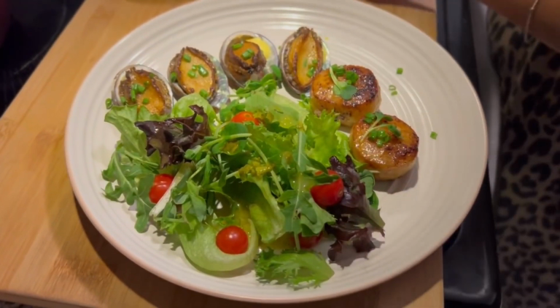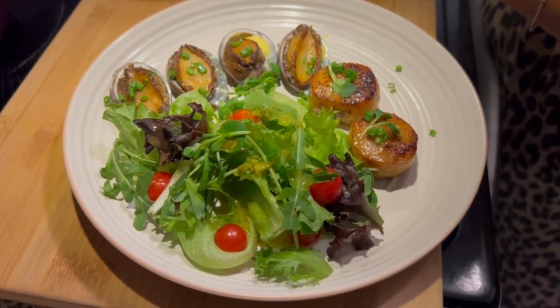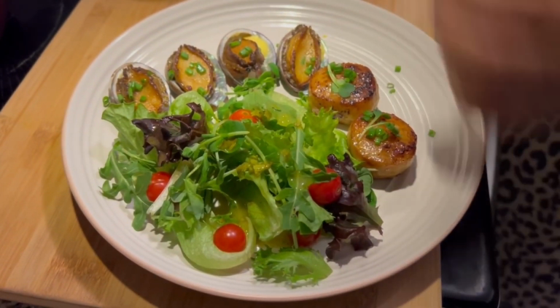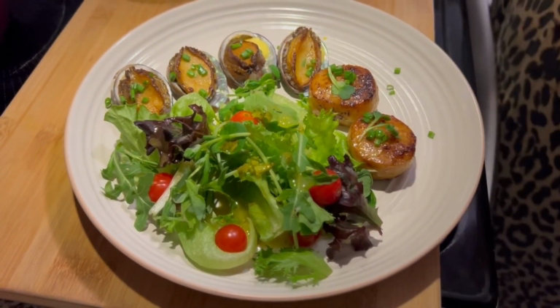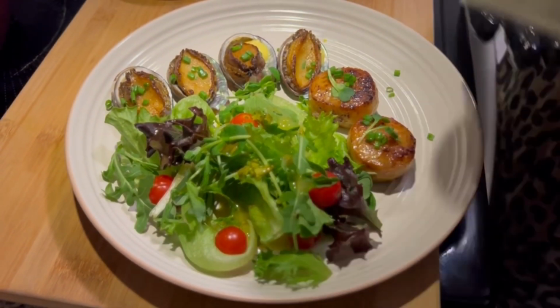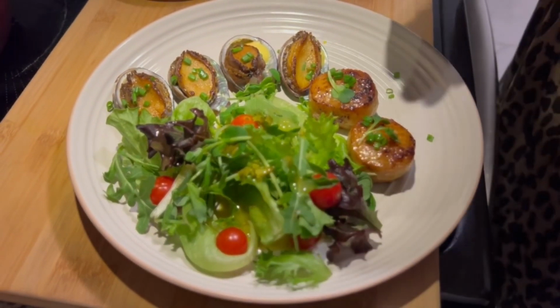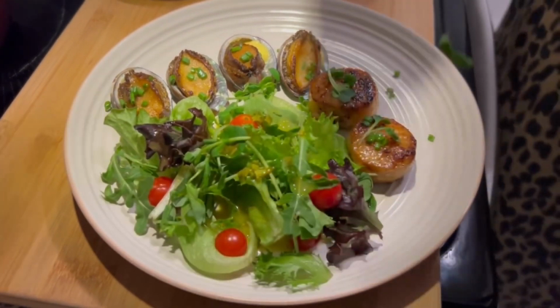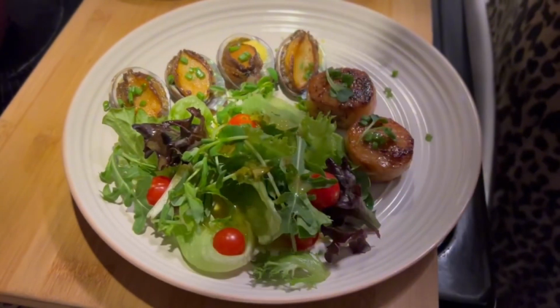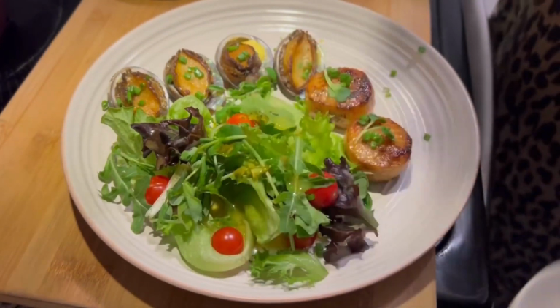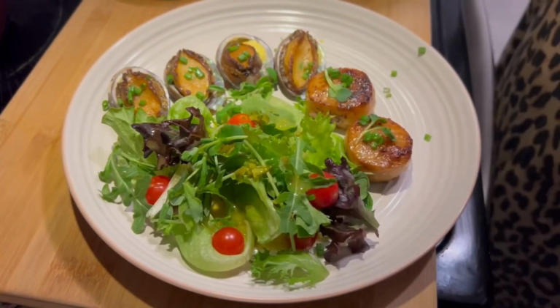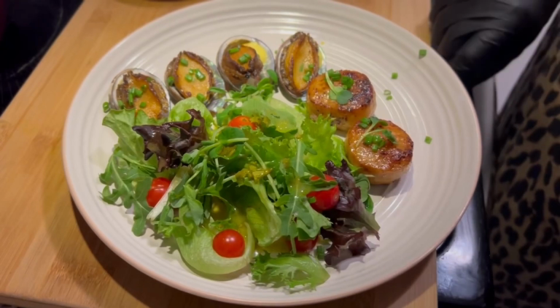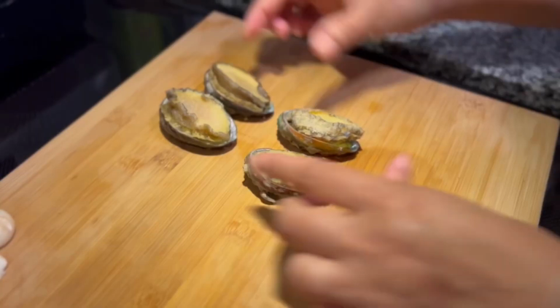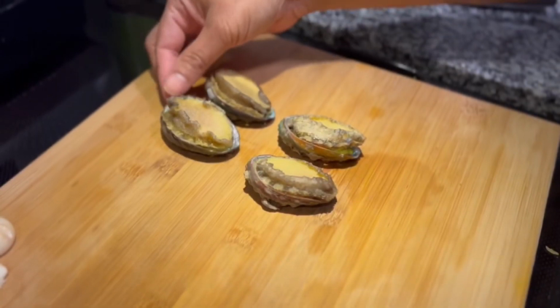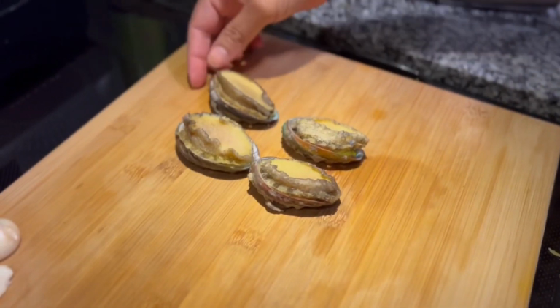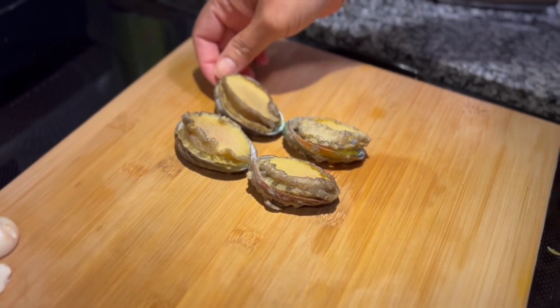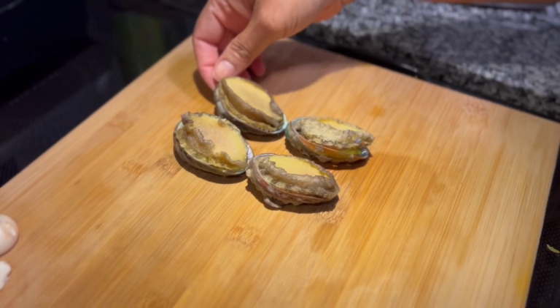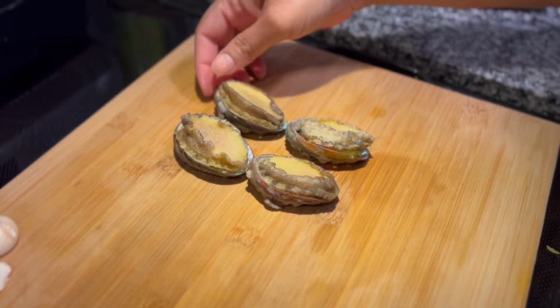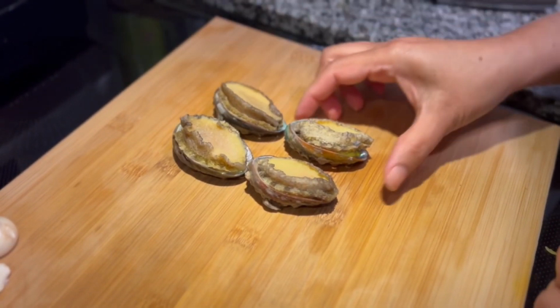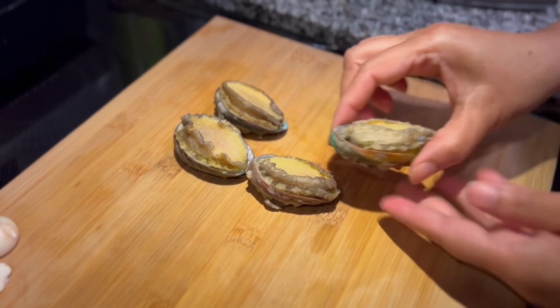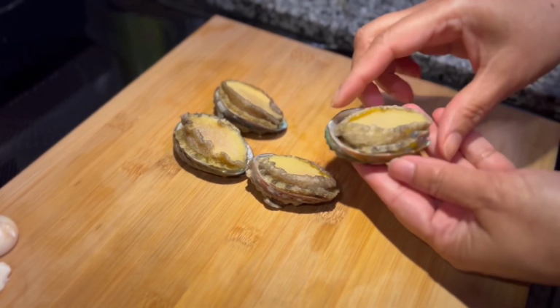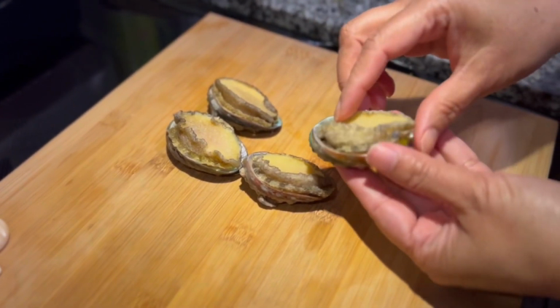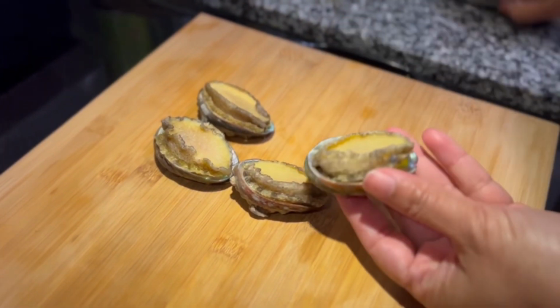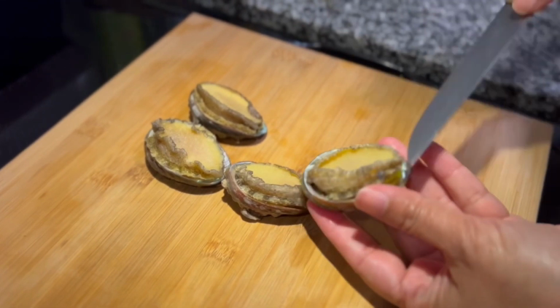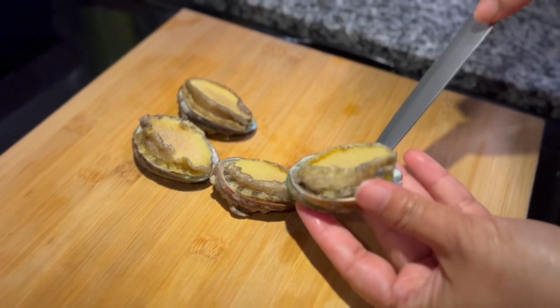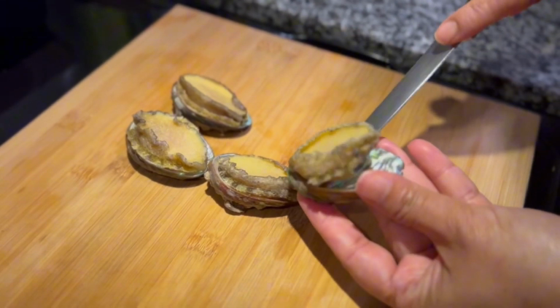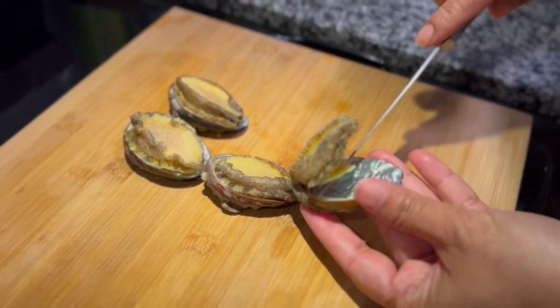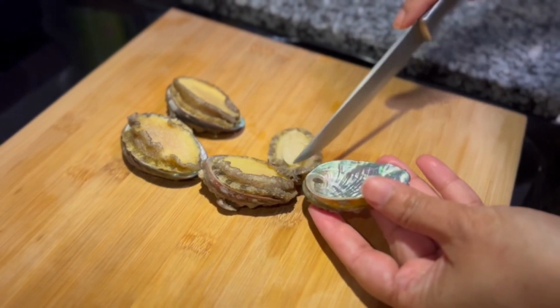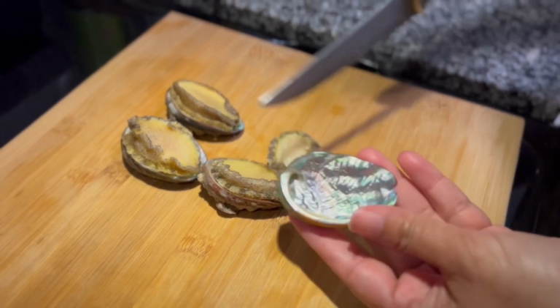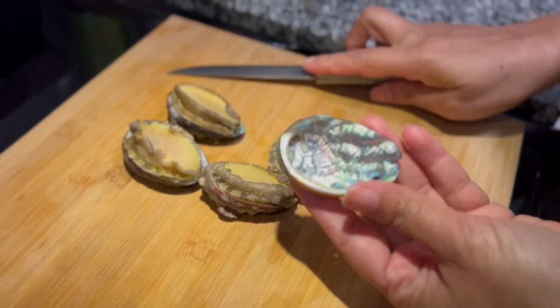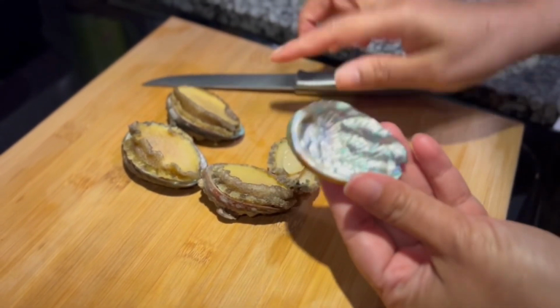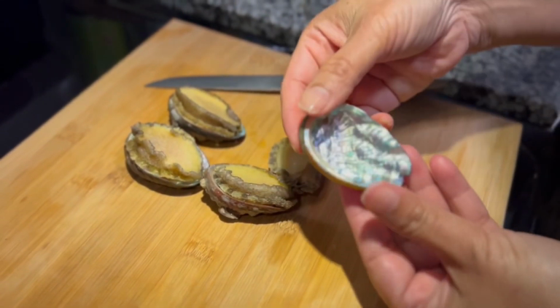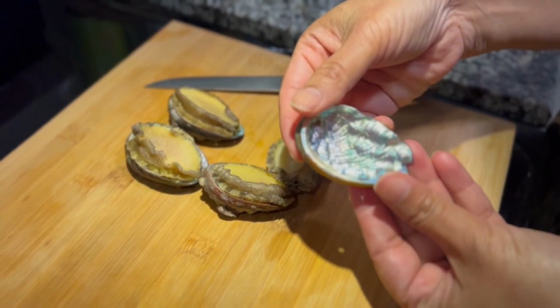Today I will make an appetizer with abalone and scallop. Here I have four abalone which I take off from the shells and clean them thoroughly.